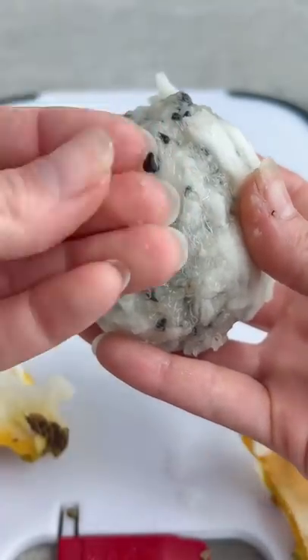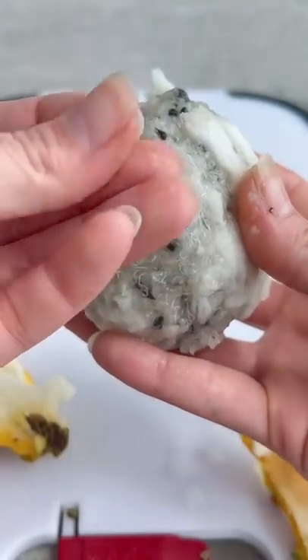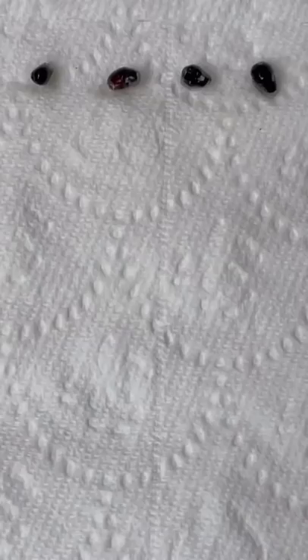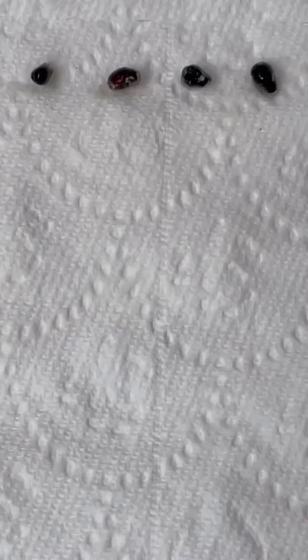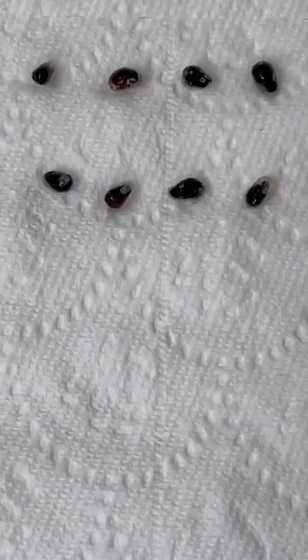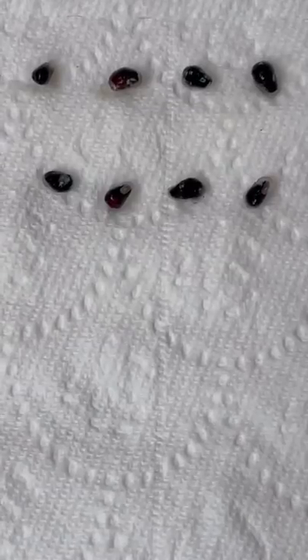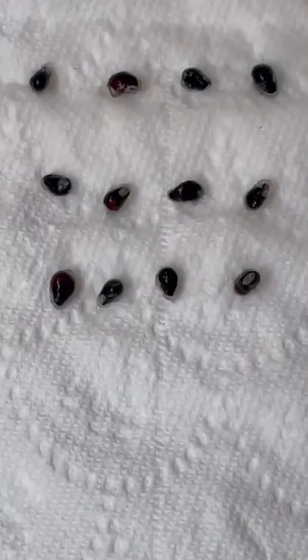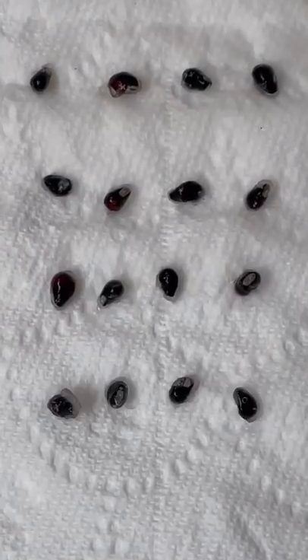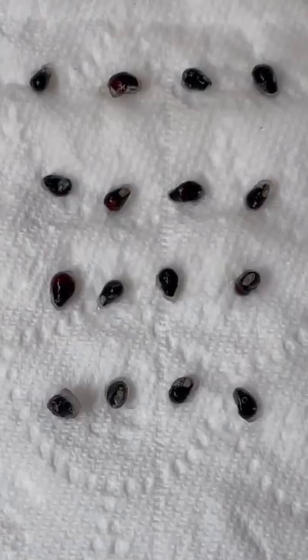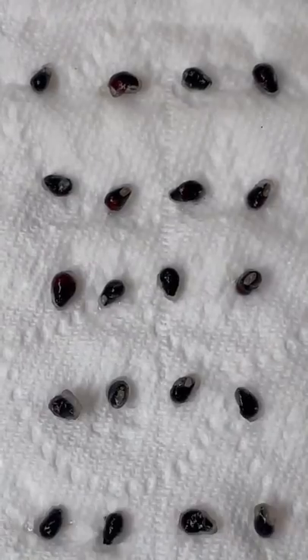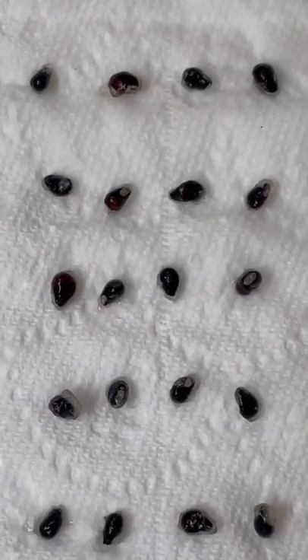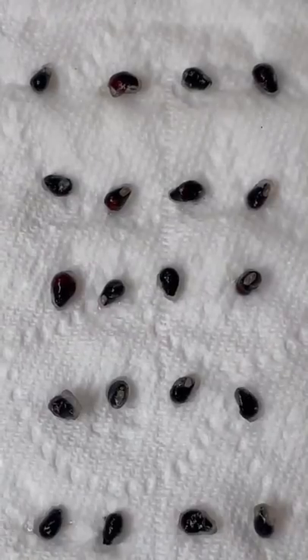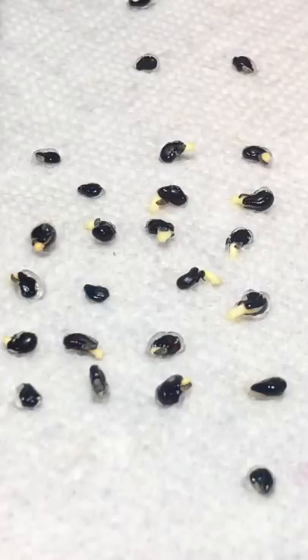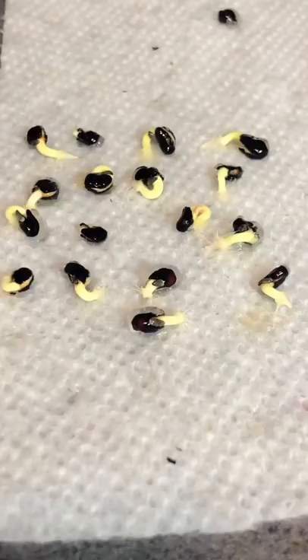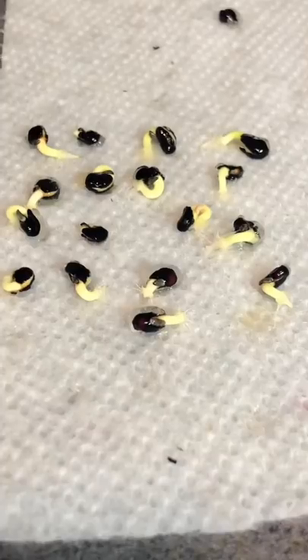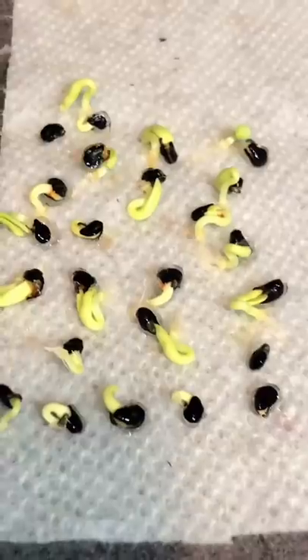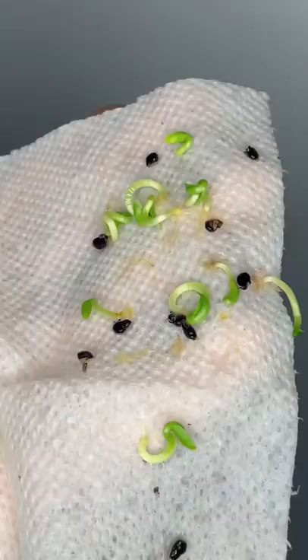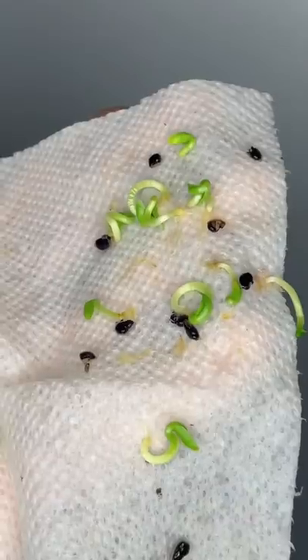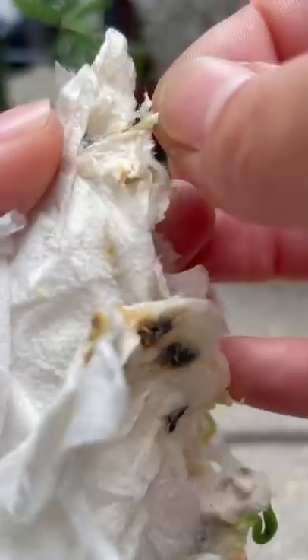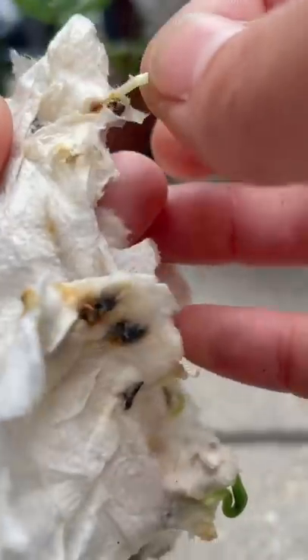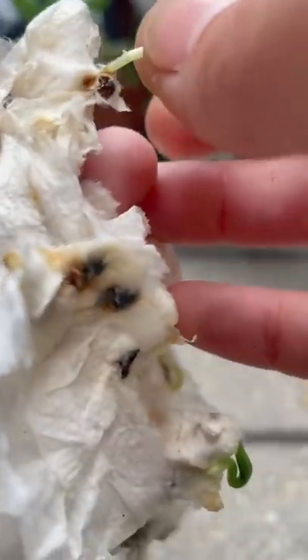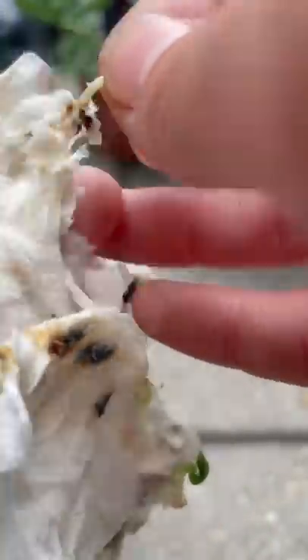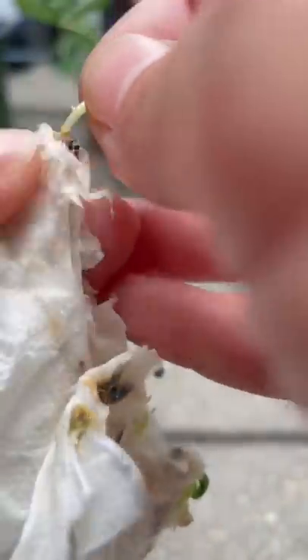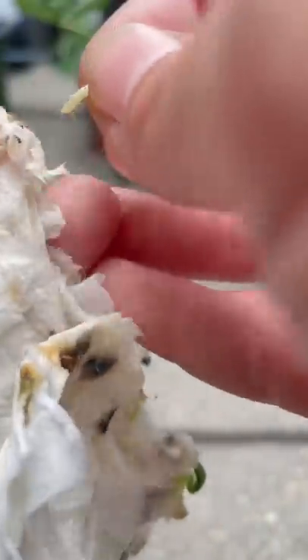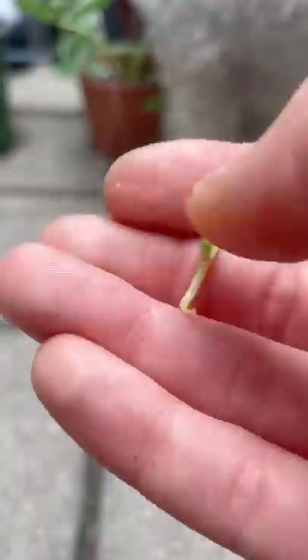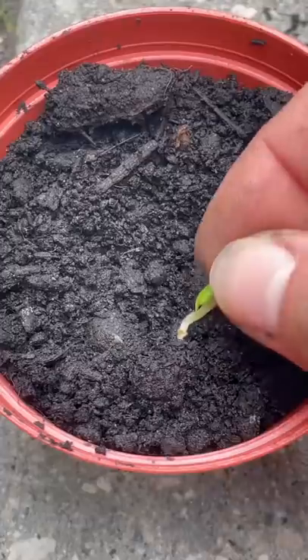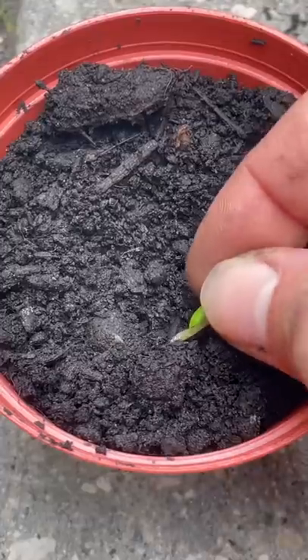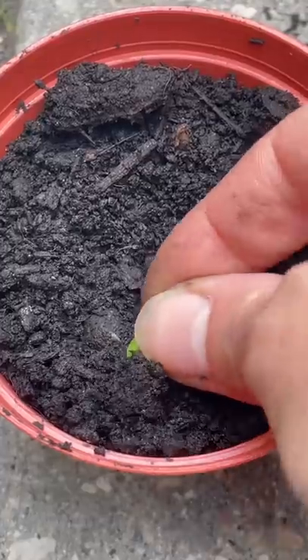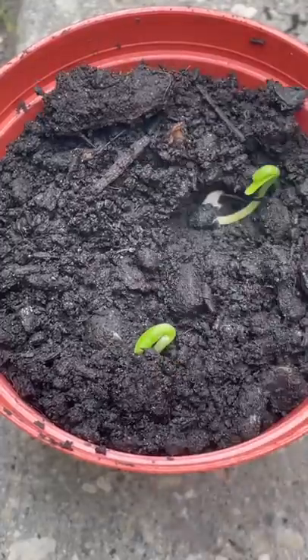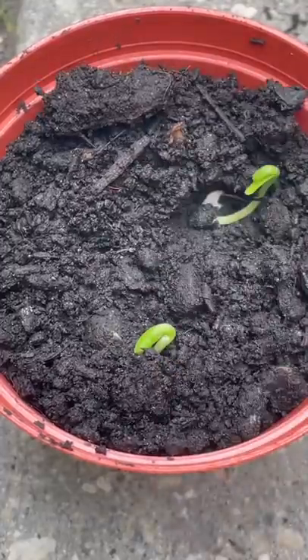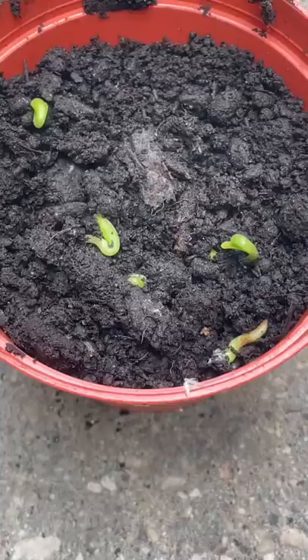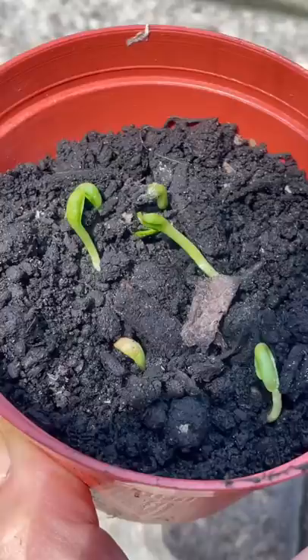But either way, they all have seeds that you can grow into a plant, and since yellow tastes the best, we're gonna grow it. We removed the seeds and got them on a damp piece of paper towel until they grew, and then we planted them in soil.